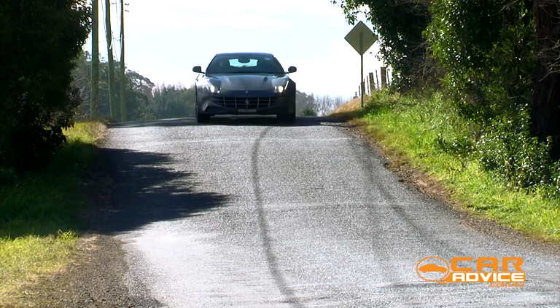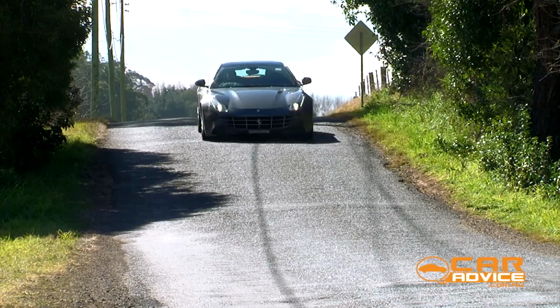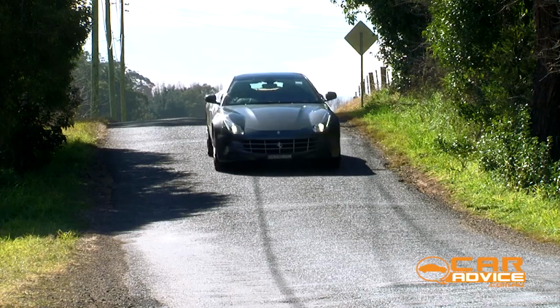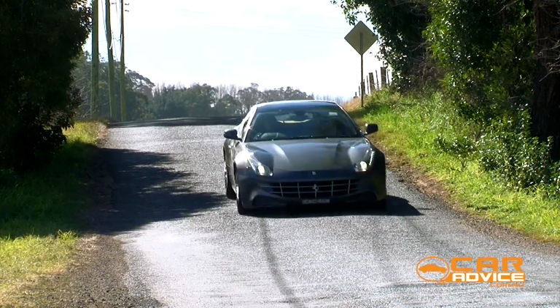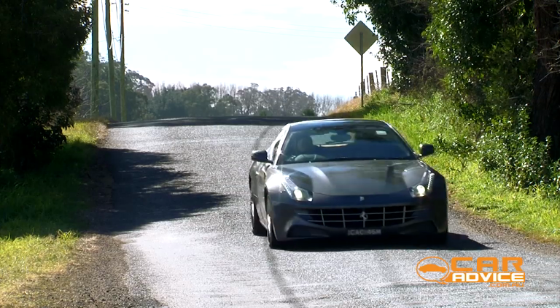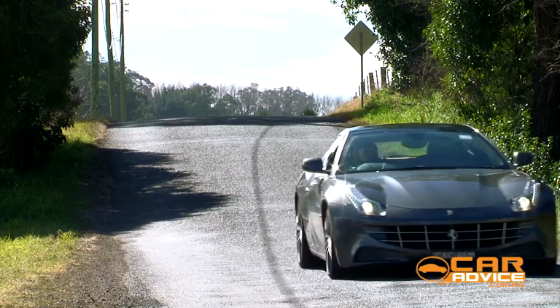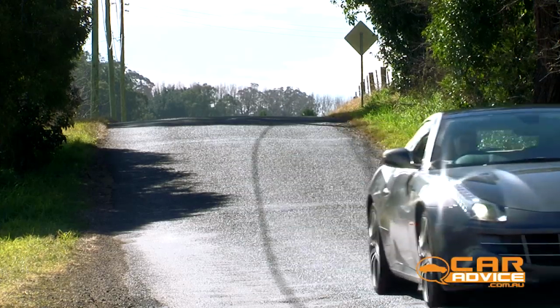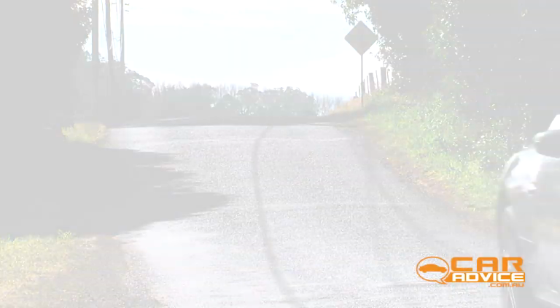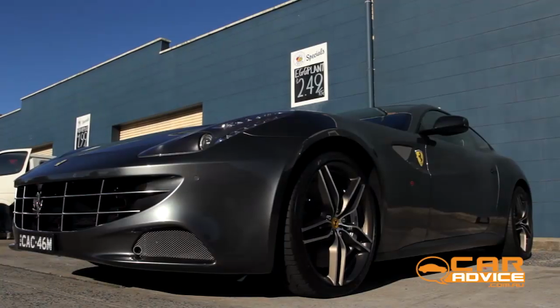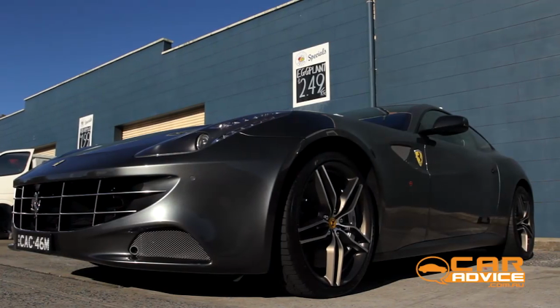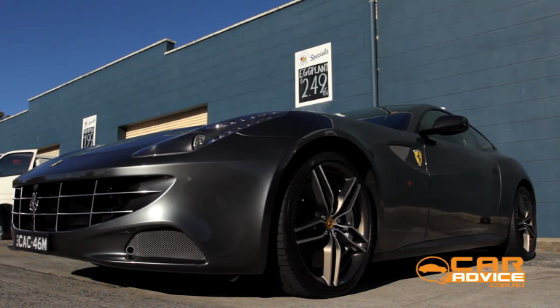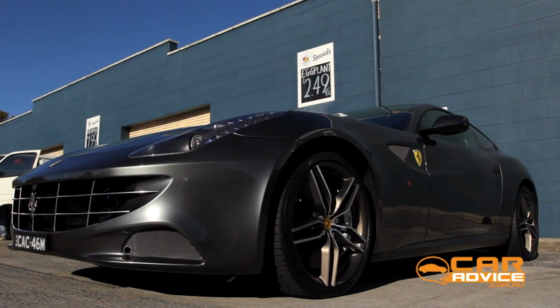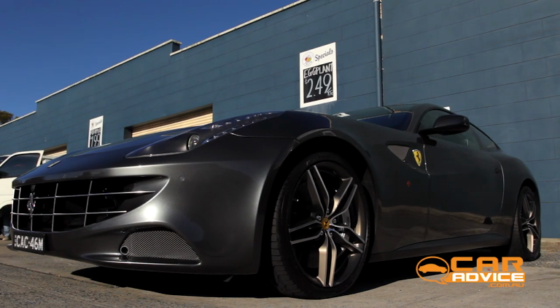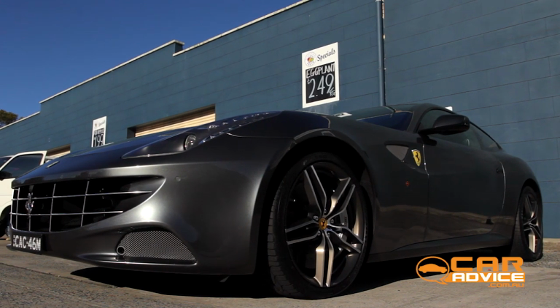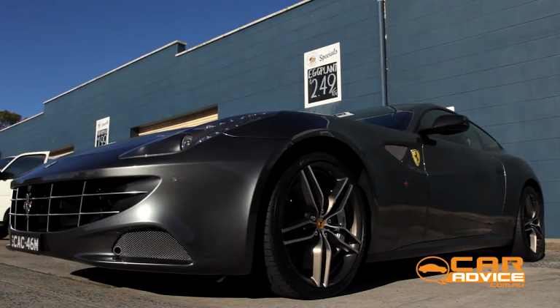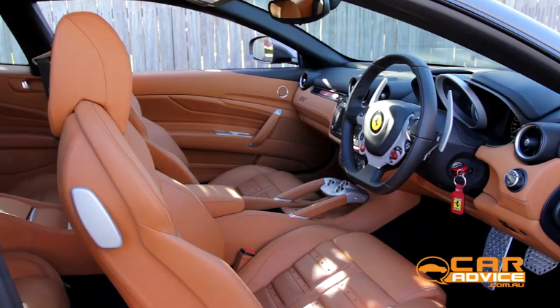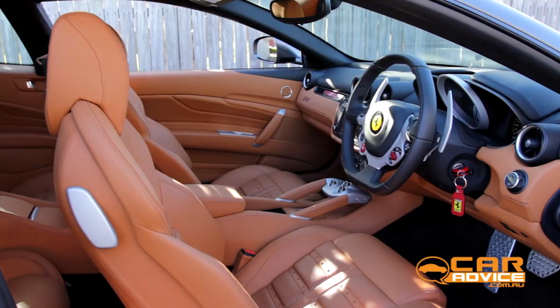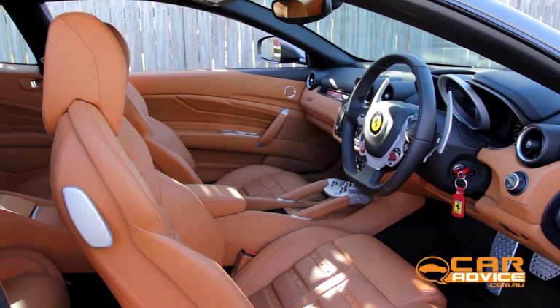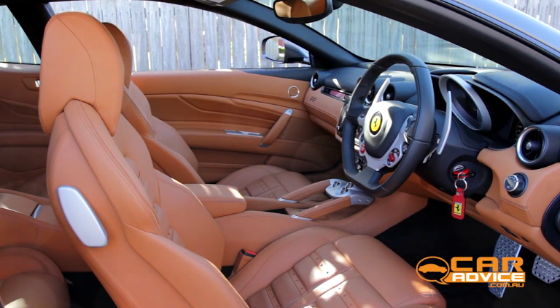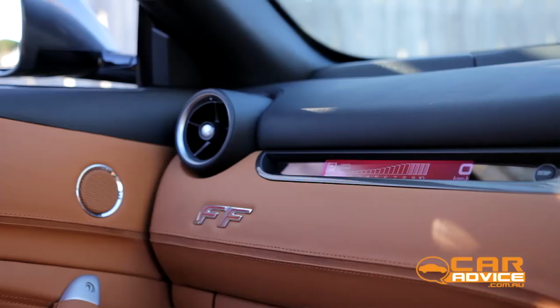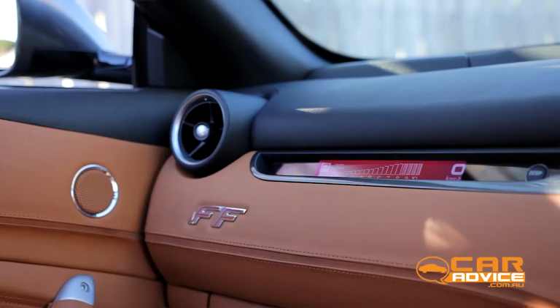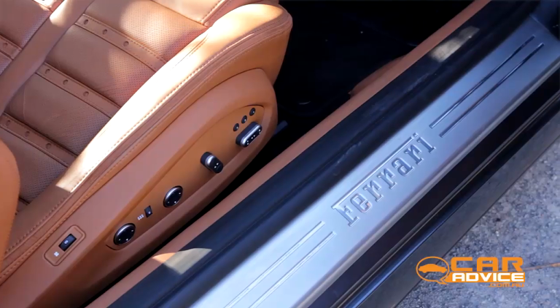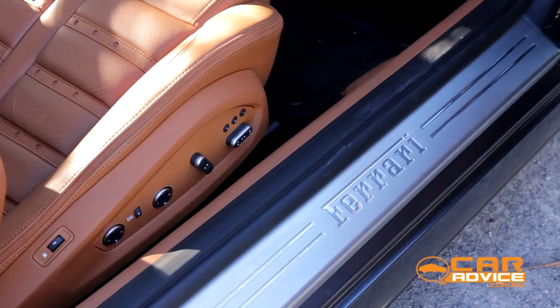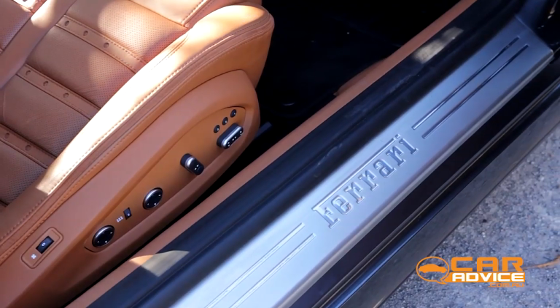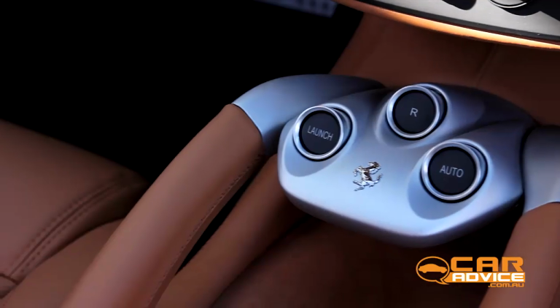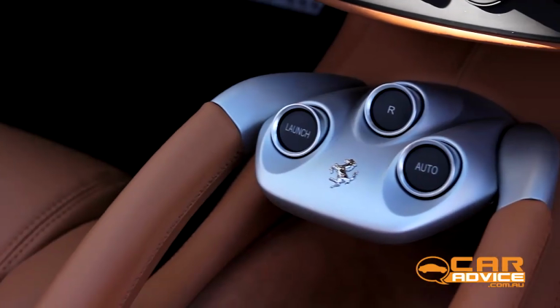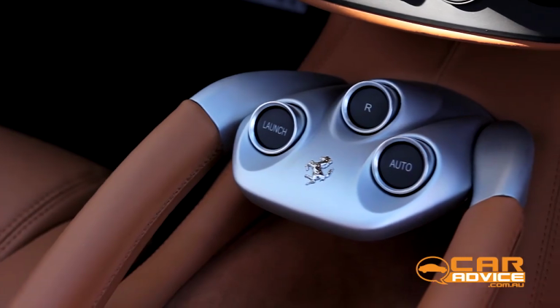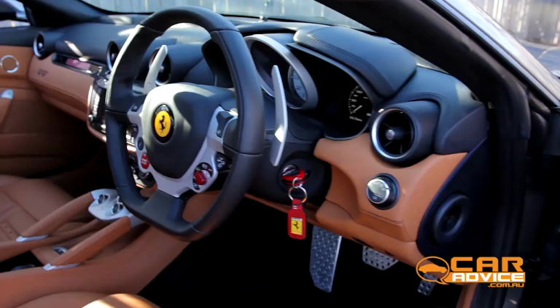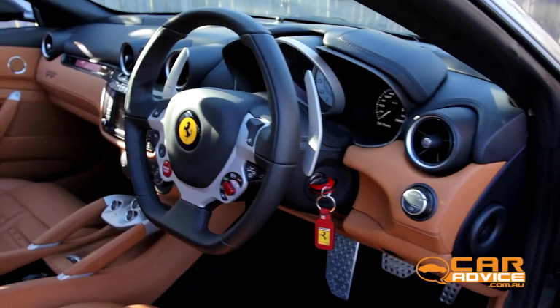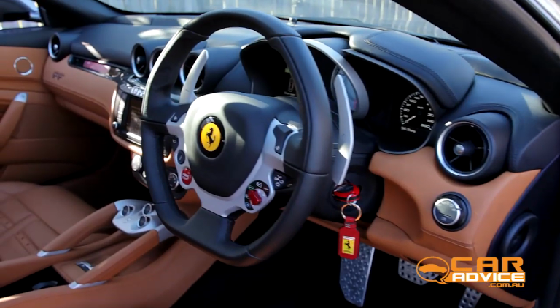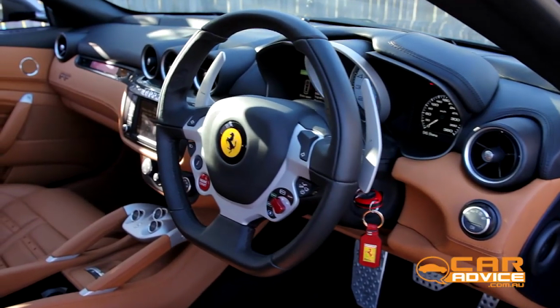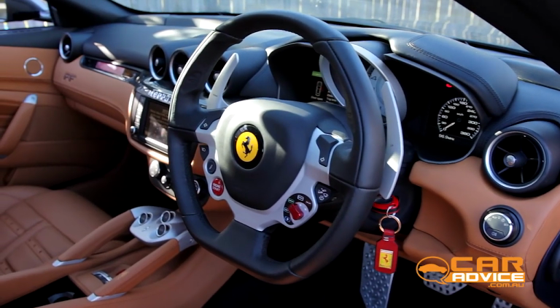The price tag, though, is also pretty staggering. The FF costs $625k, but our test car was worth more than three quarters of a million, fitted with options totalling more than $130k. A standard Ferrari is clearly not unique enough for some buyers.